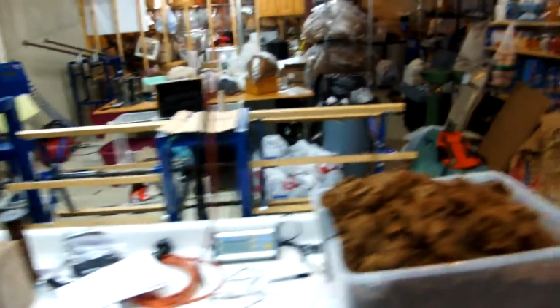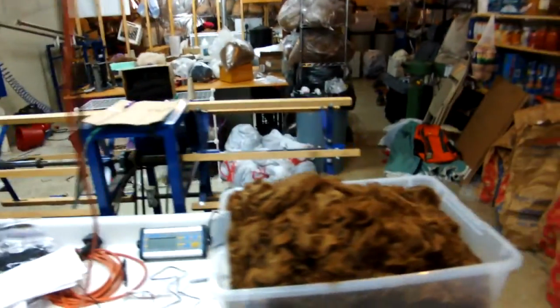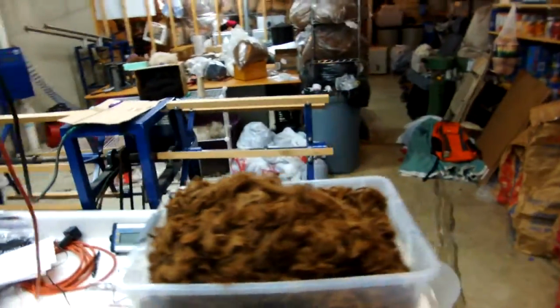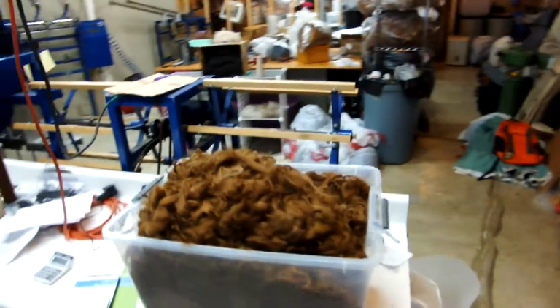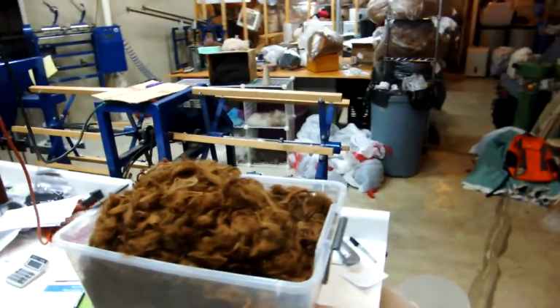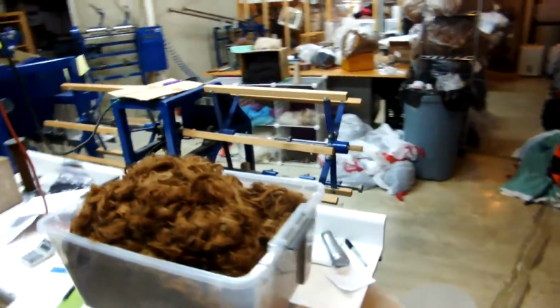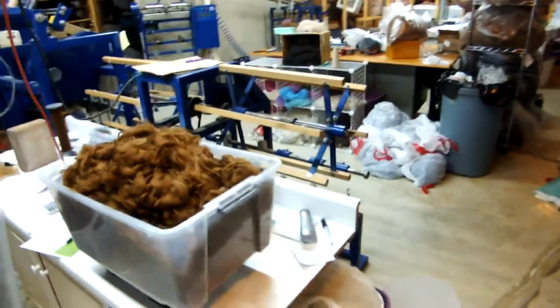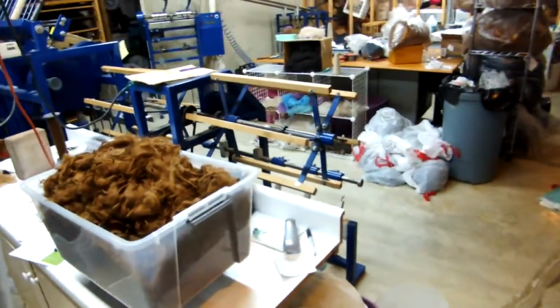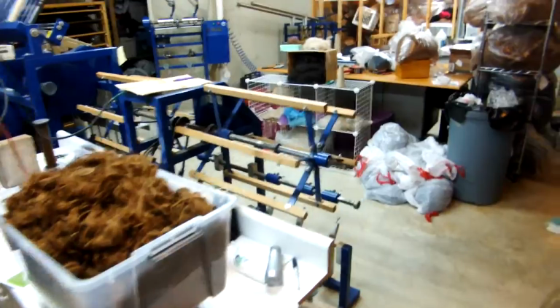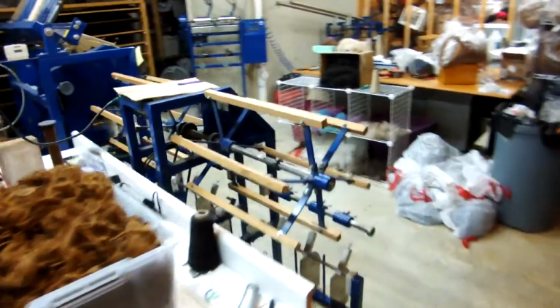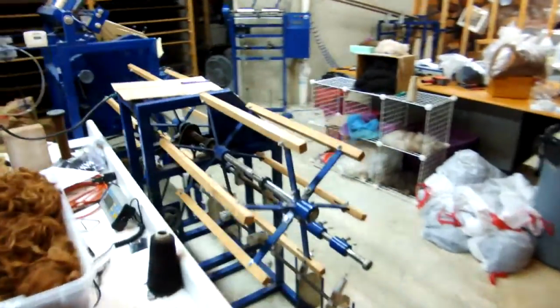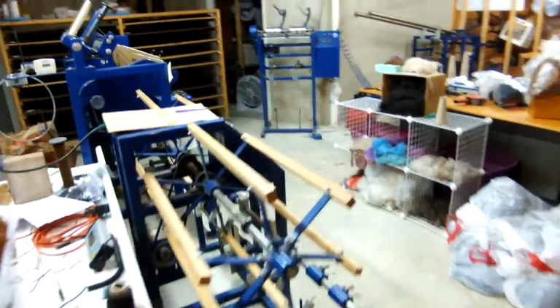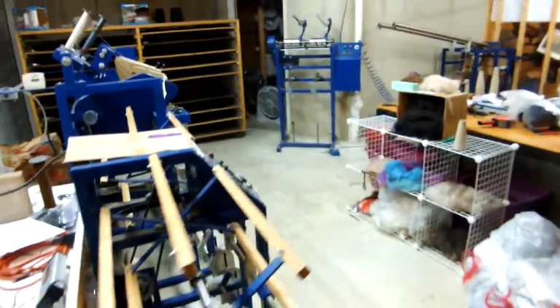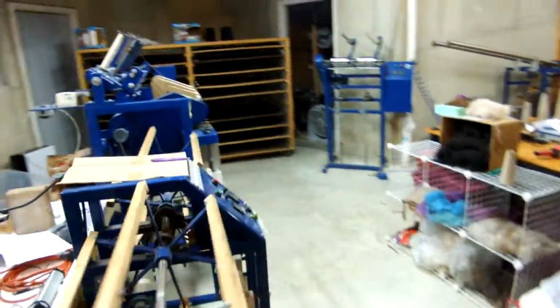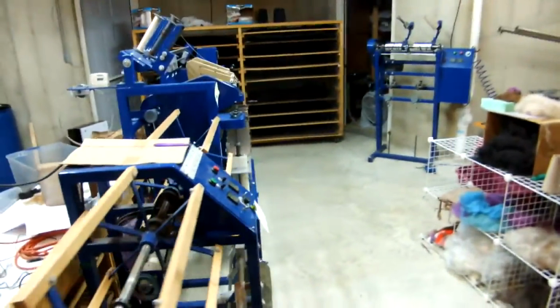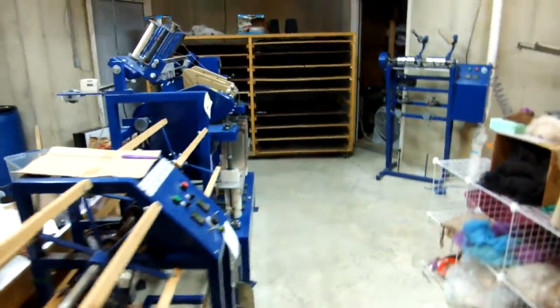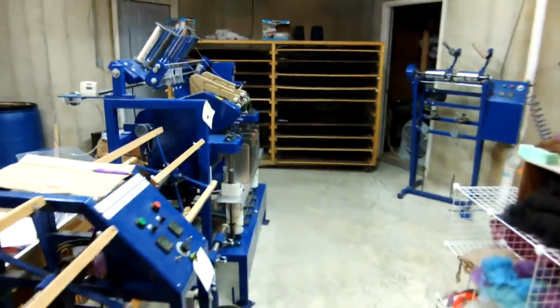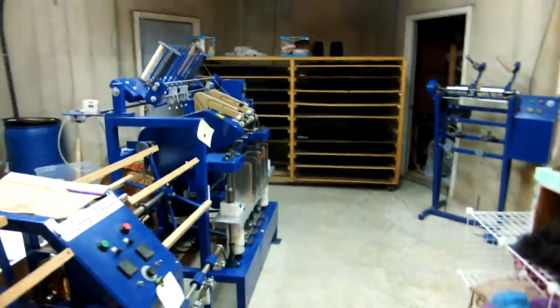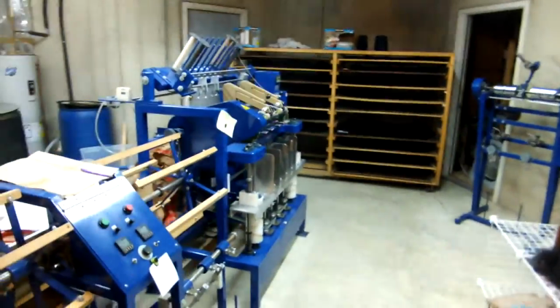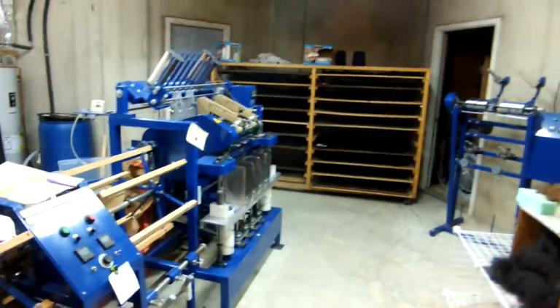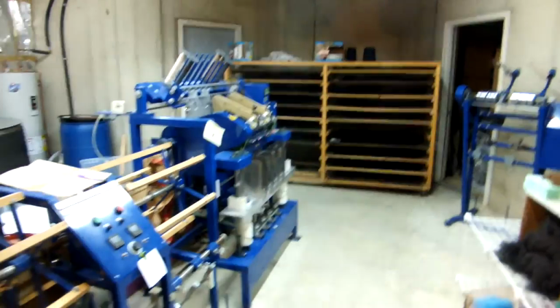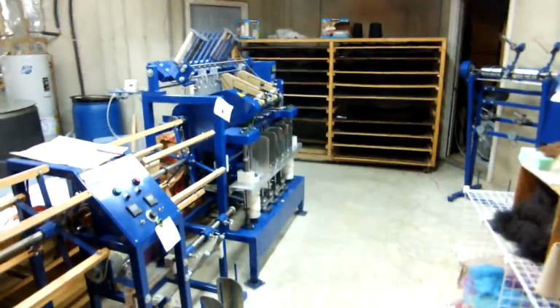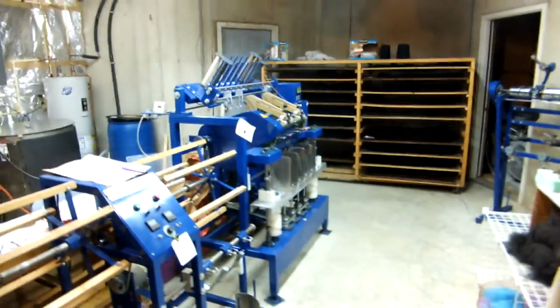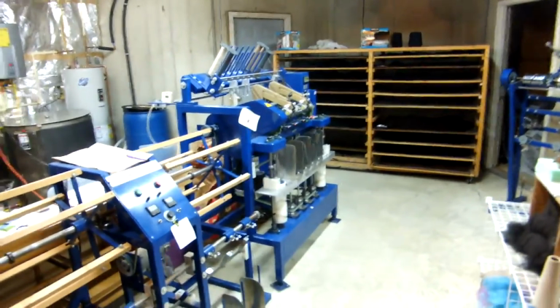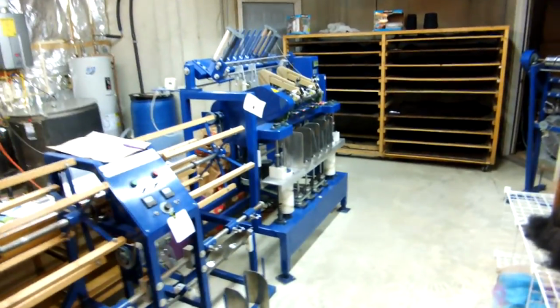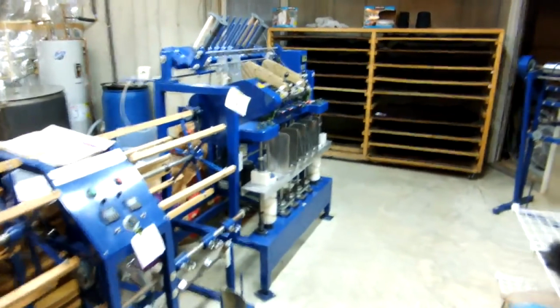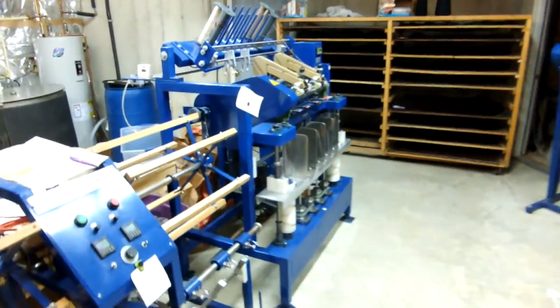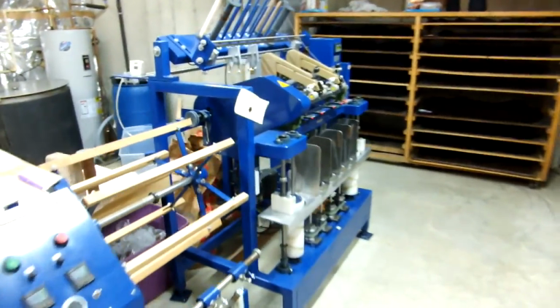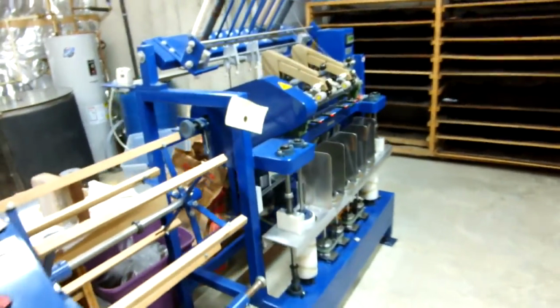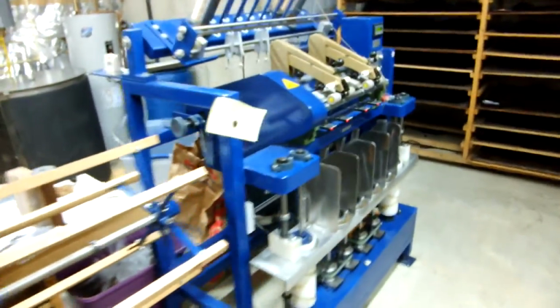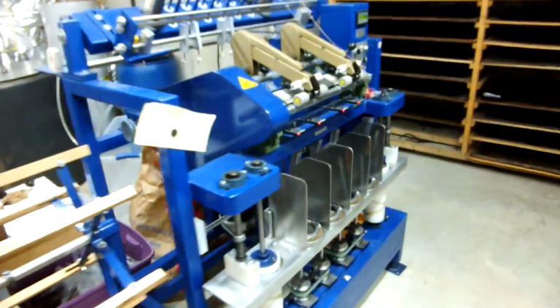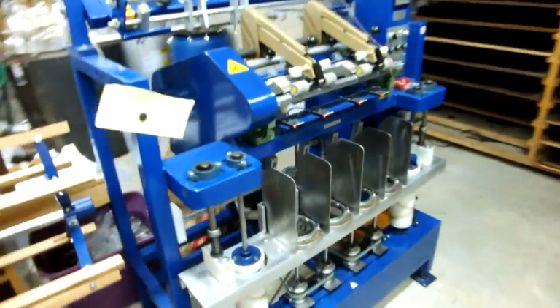In the background you can see the scanner, which is sort of the last step in the process, so we don't have to go back and forth between rooms a lot. There are the drying racks in the back.